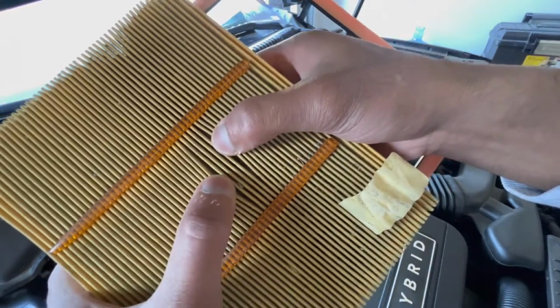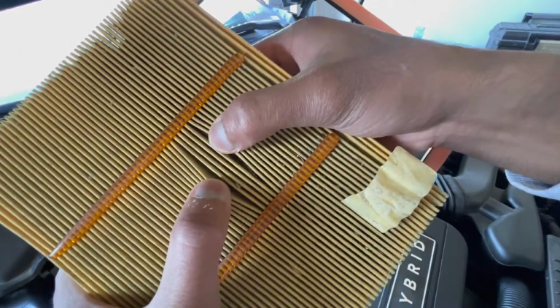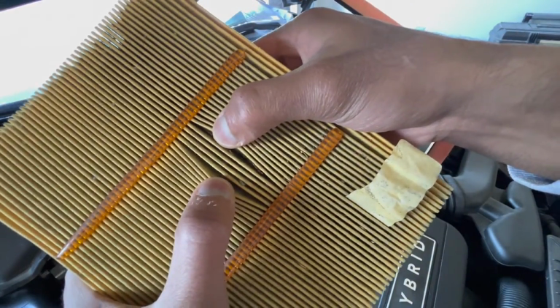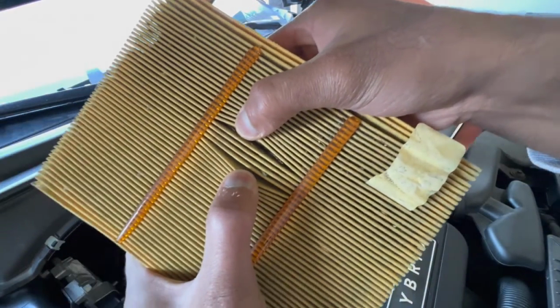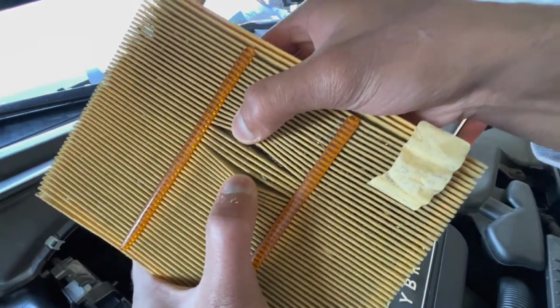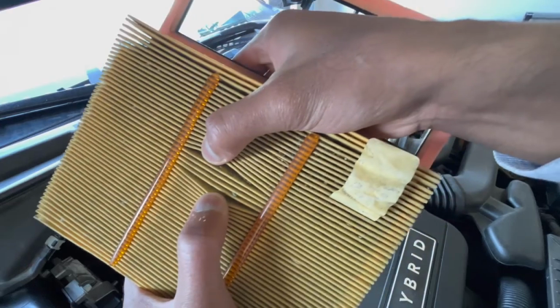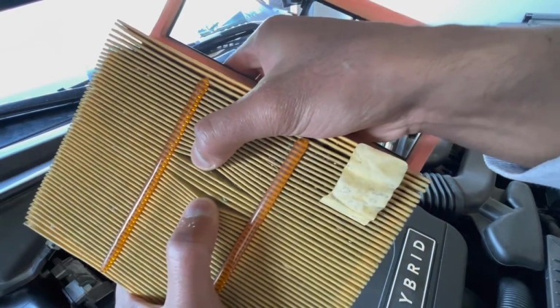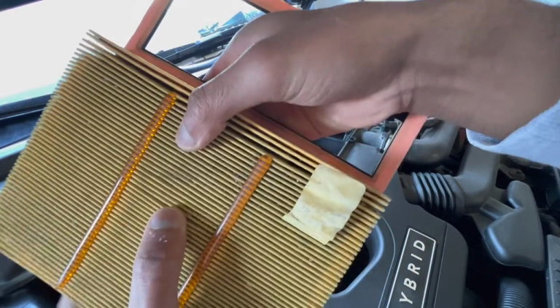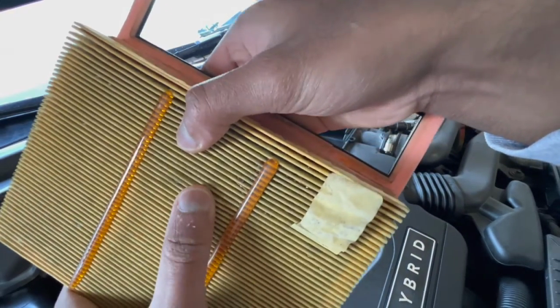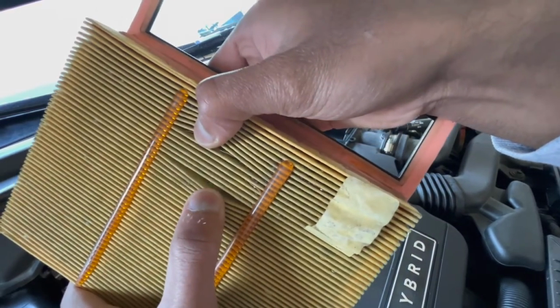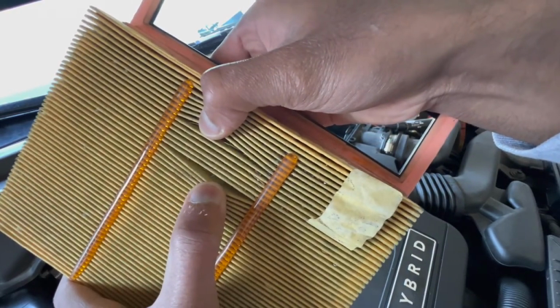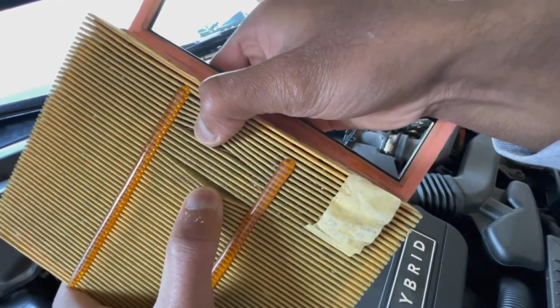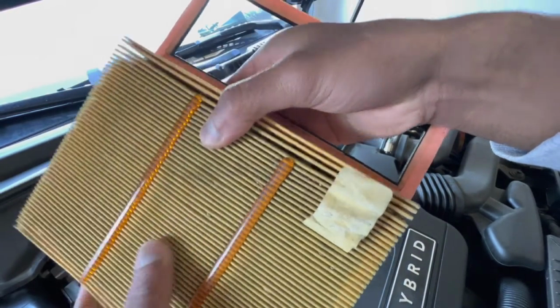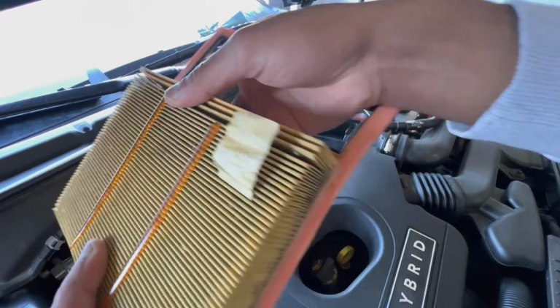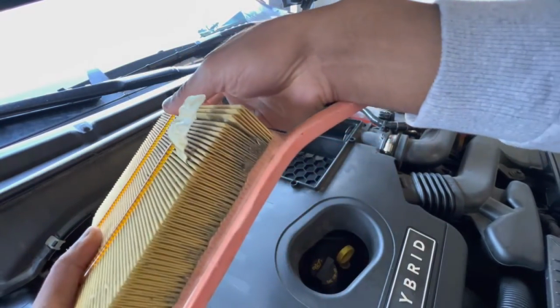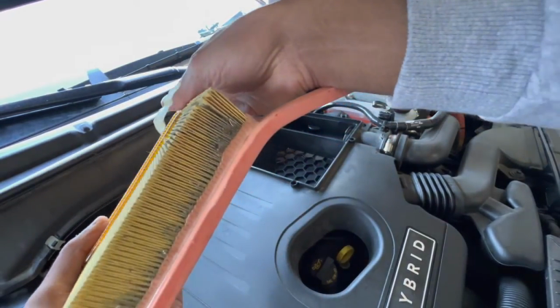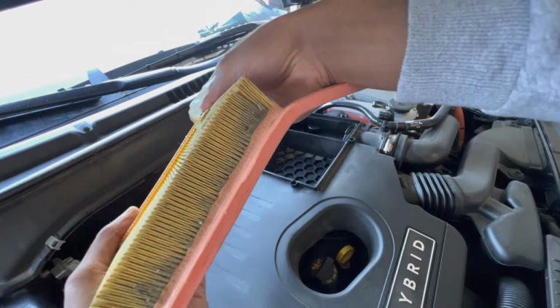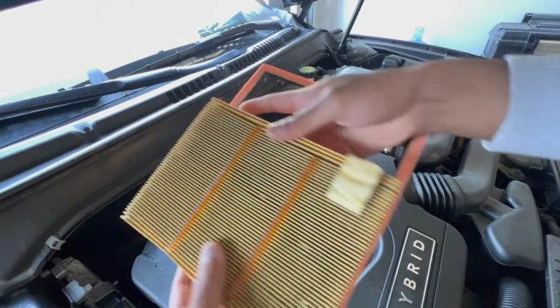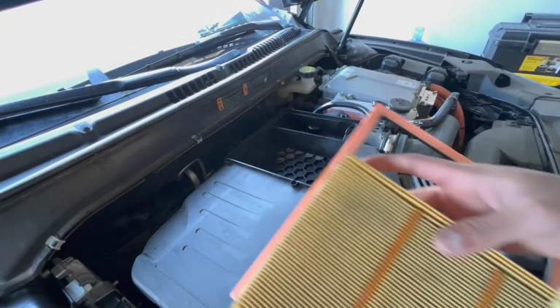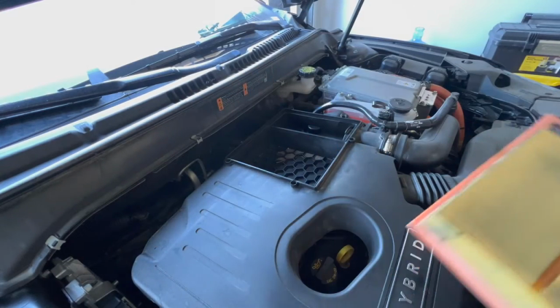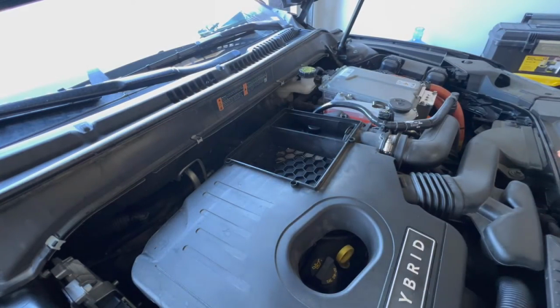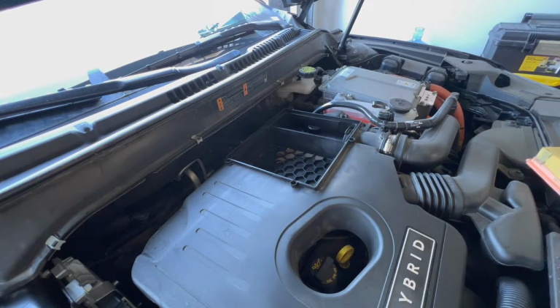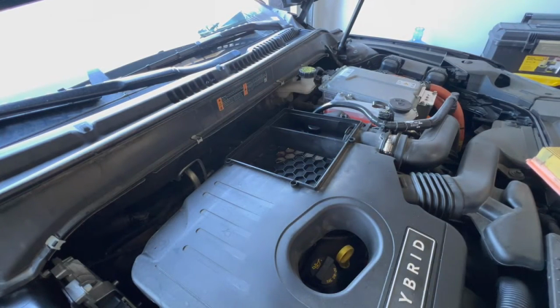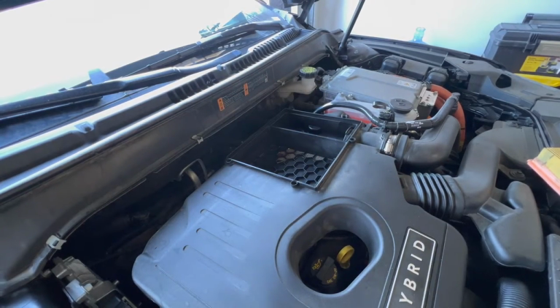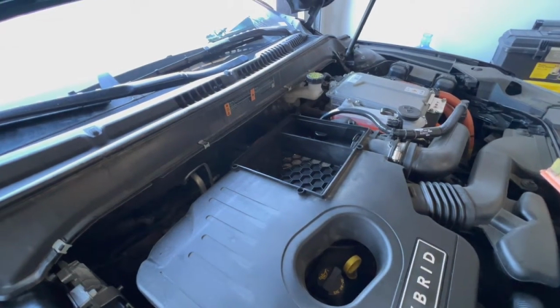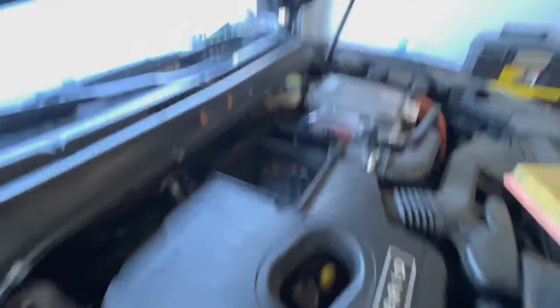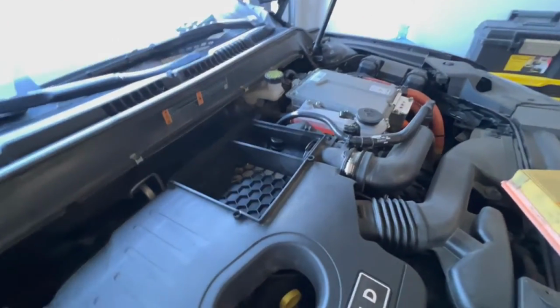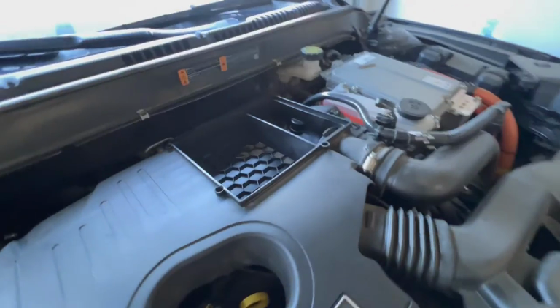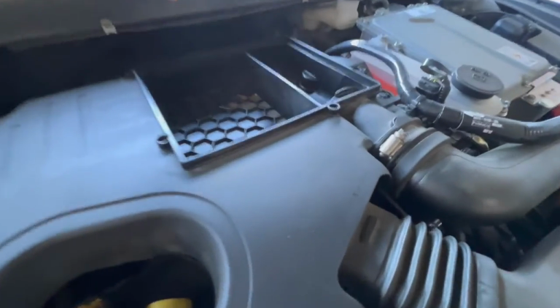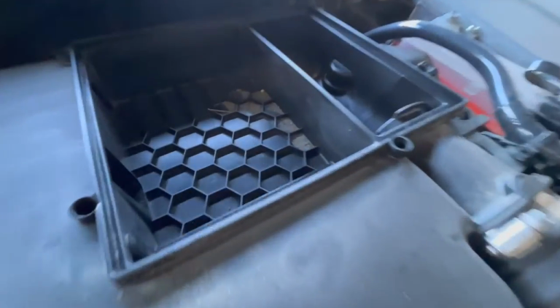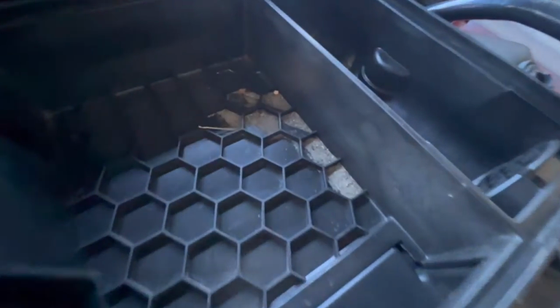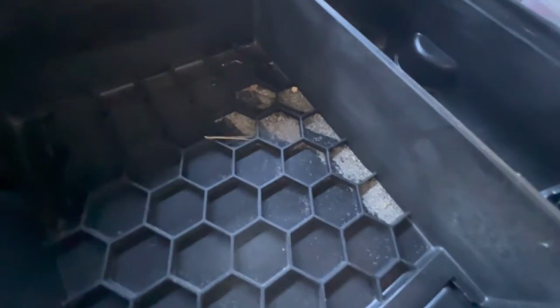Inspect the filter housing to see if there's any dirt or debris. In my case there's some sand, so I'll vacuum that out before installing the new filter. Luckily there's no critters or any large debris in here — just sand.